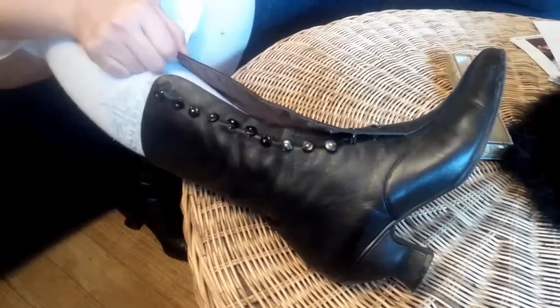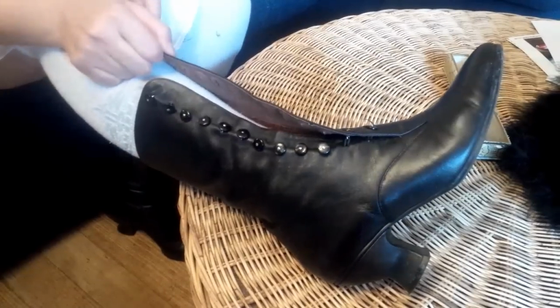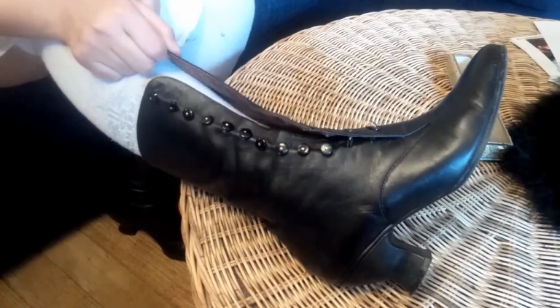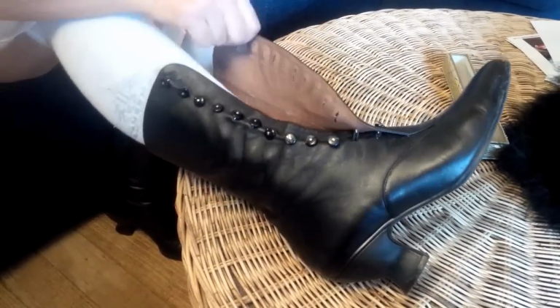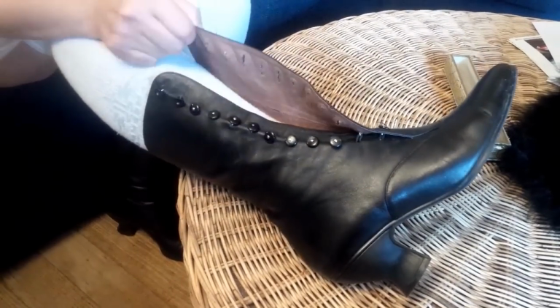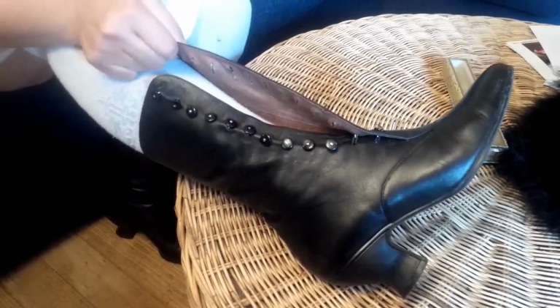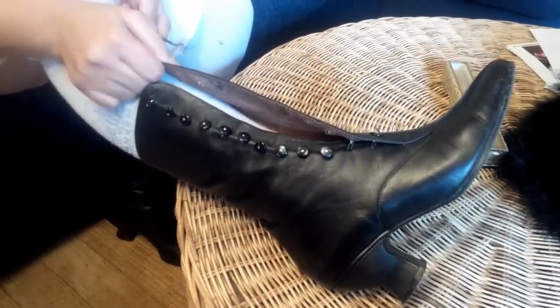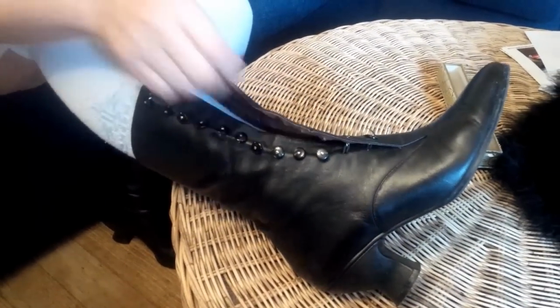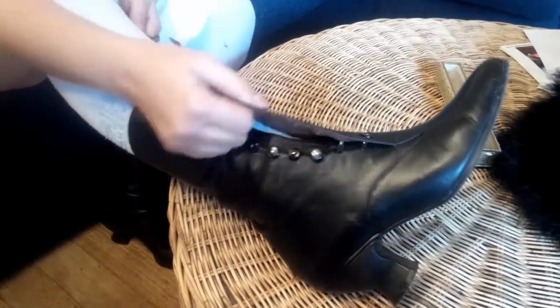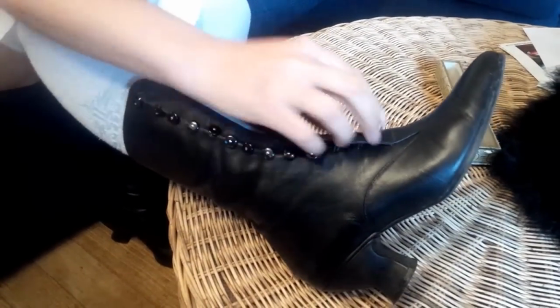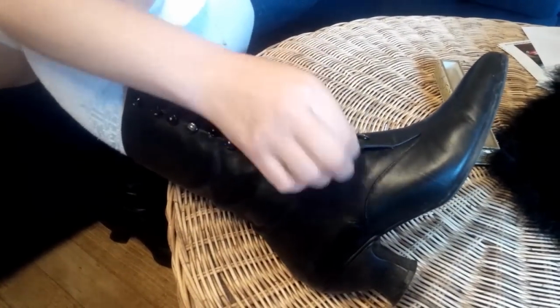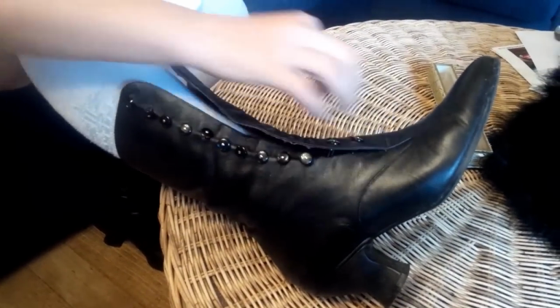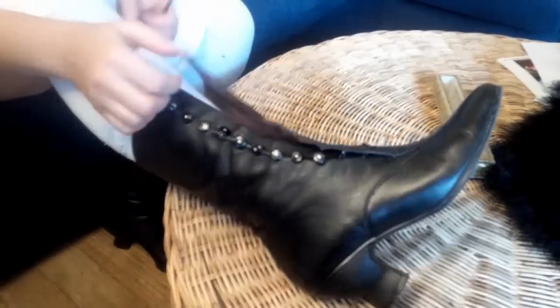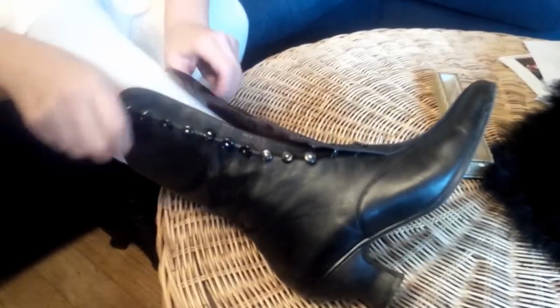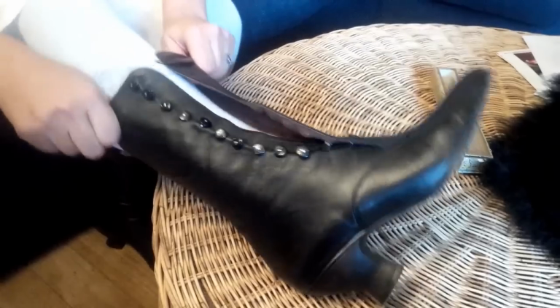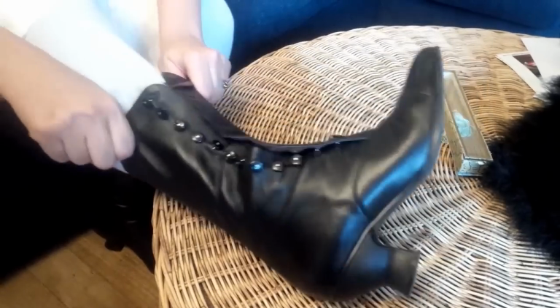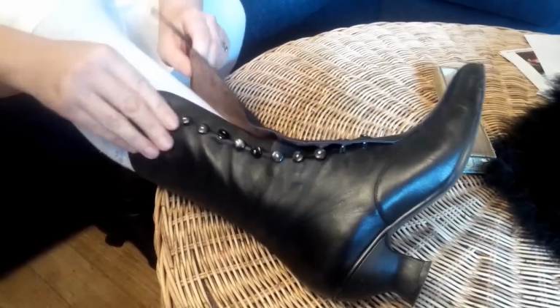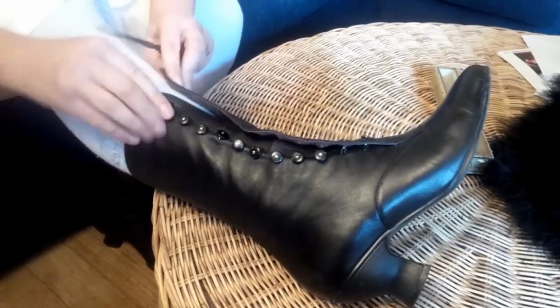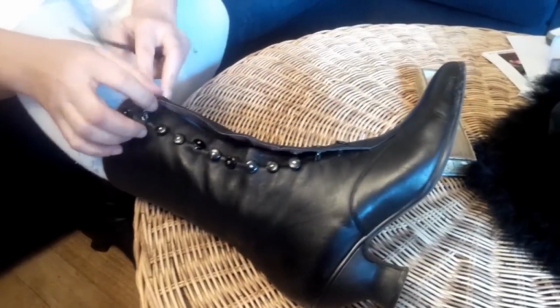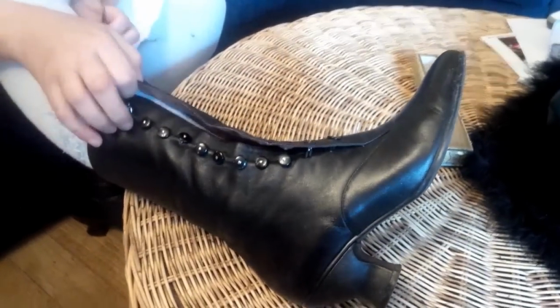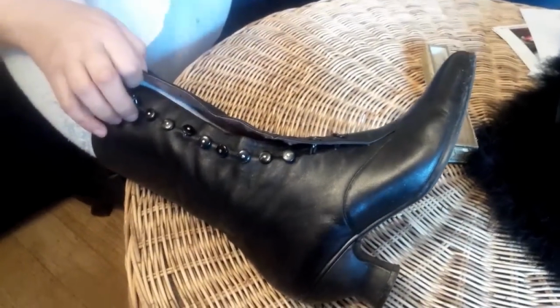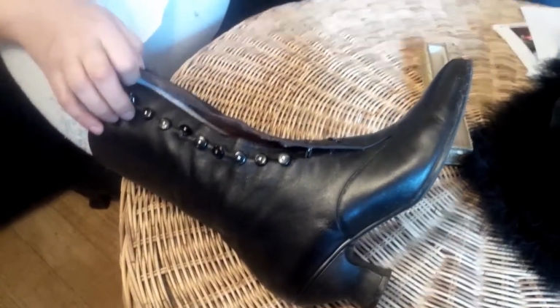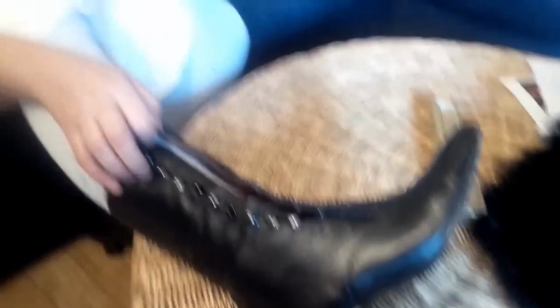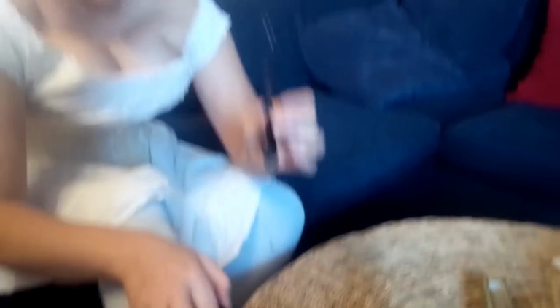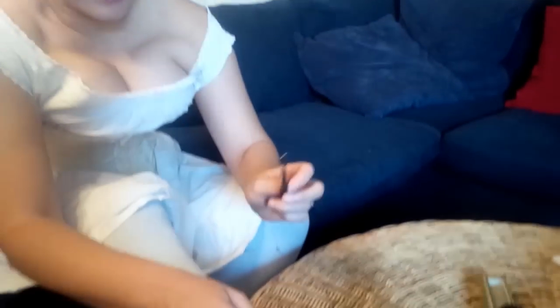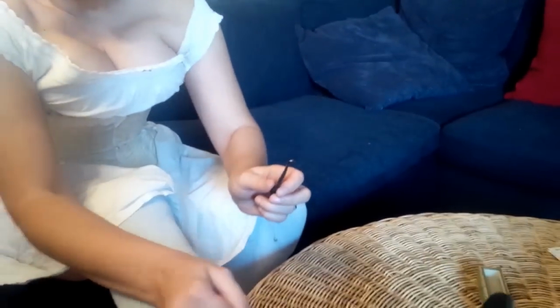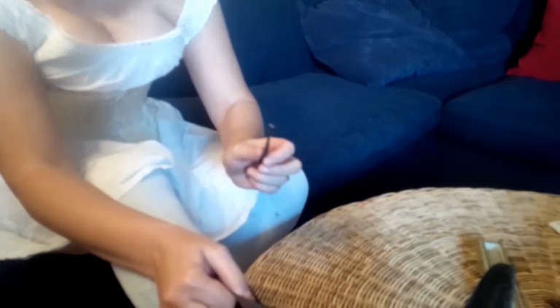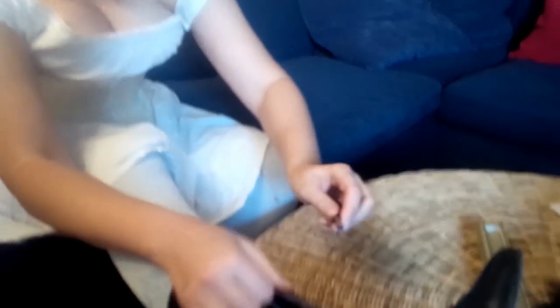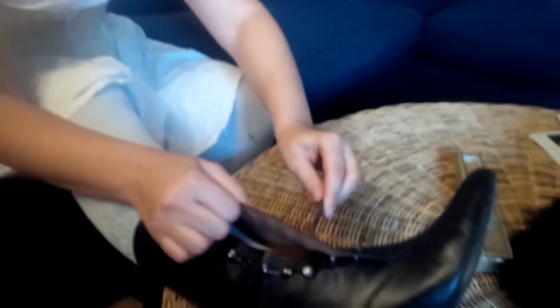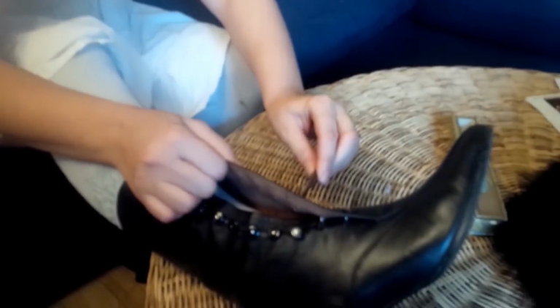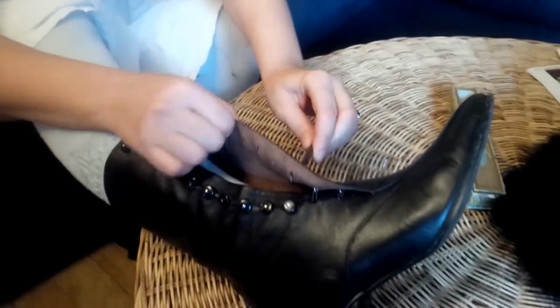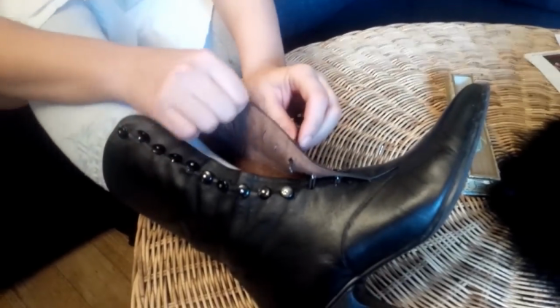Button up Victorian boots. These ones are Tapestocks from American Duchess, and I've been asked several times by people in the public how to do them up very easily. That's how: put the boot on and use a button hook.